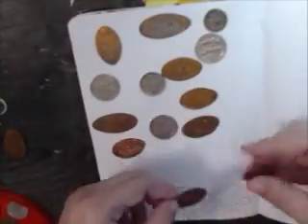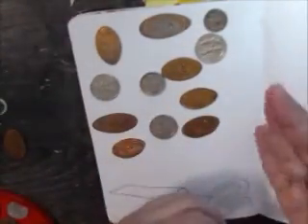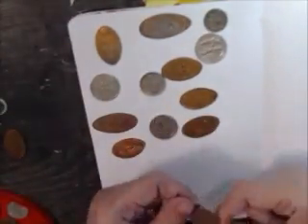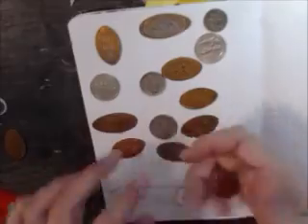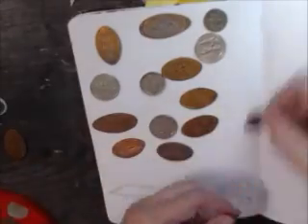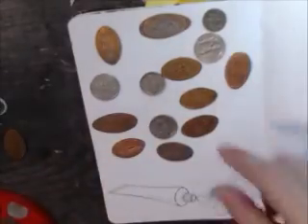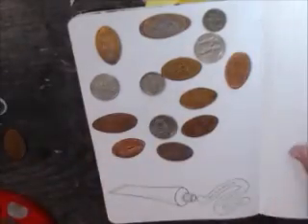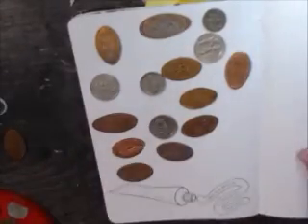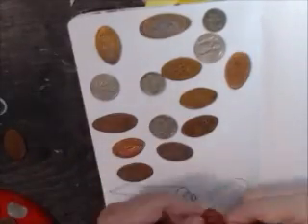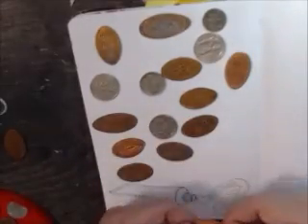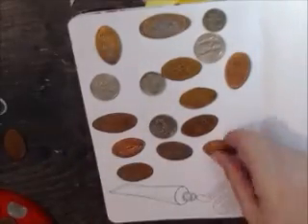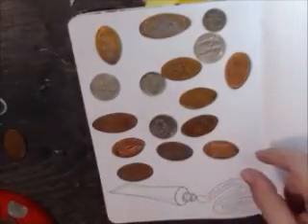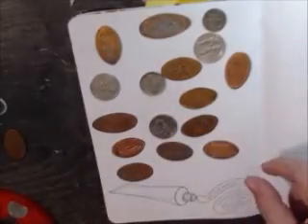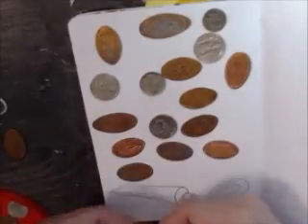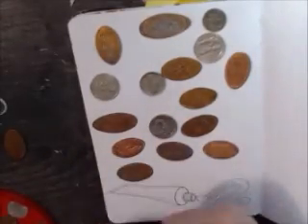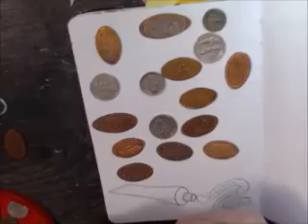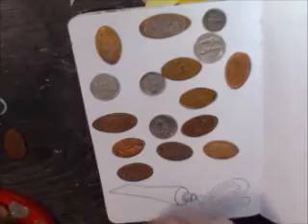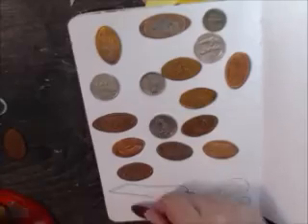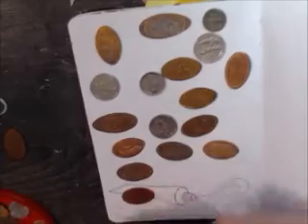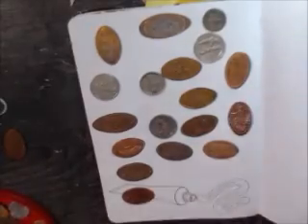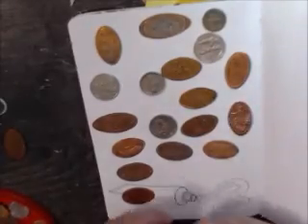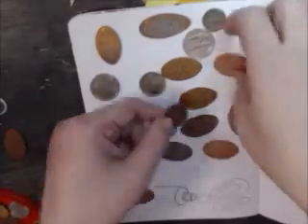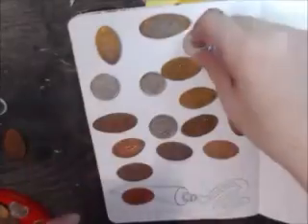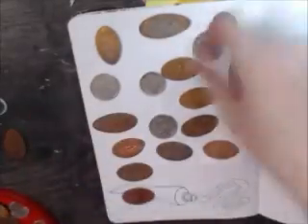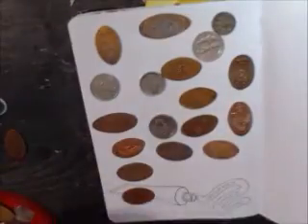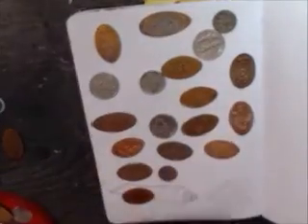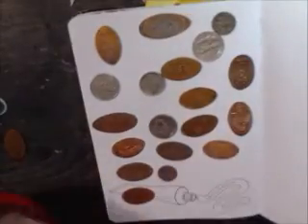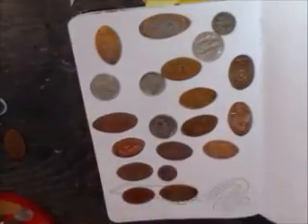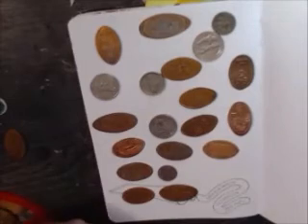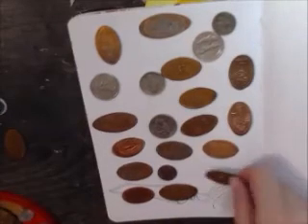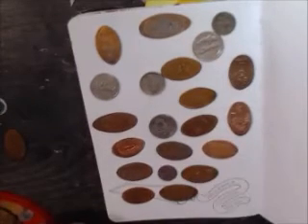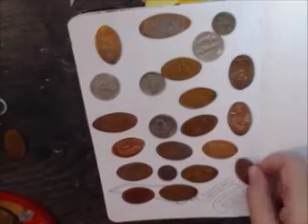I didn't make a cool pattern, but I used change that I had in my pocket at the time, or on my desk. I also collect smoosh pennies, and I used some of those — I thought that would be cool to use for the rubbing.